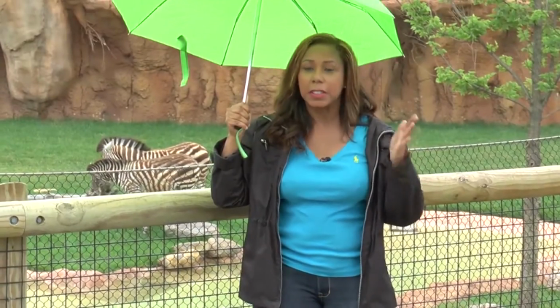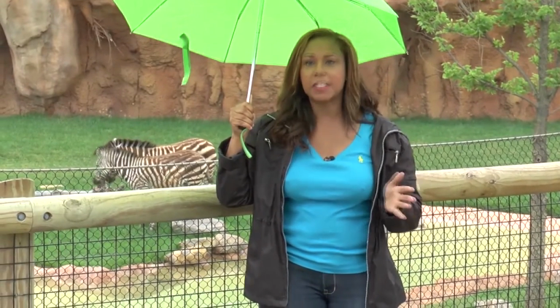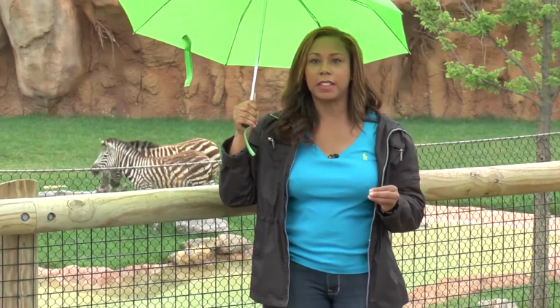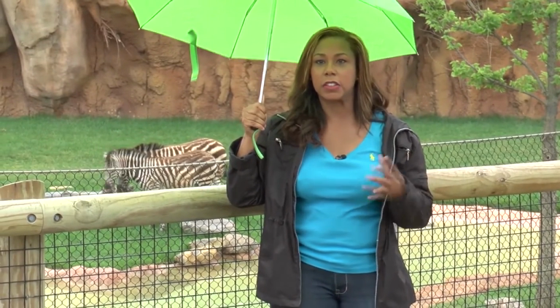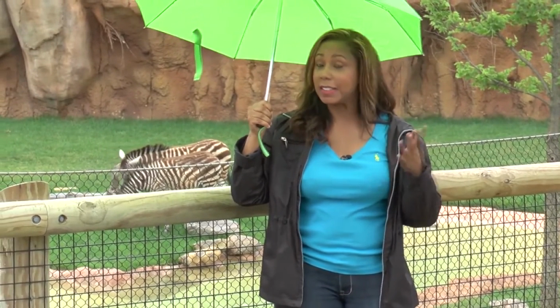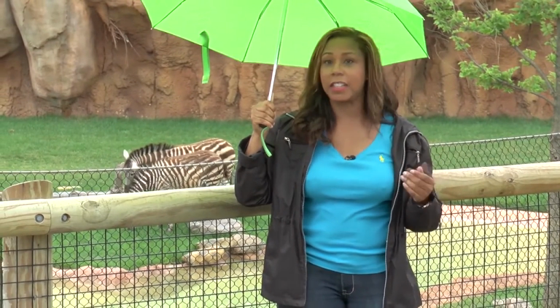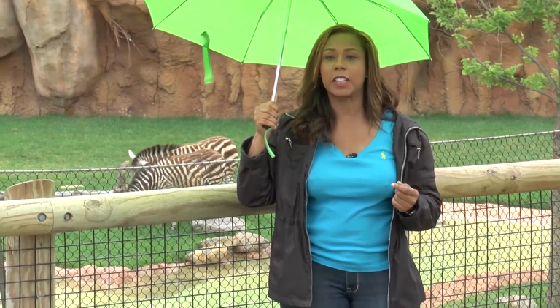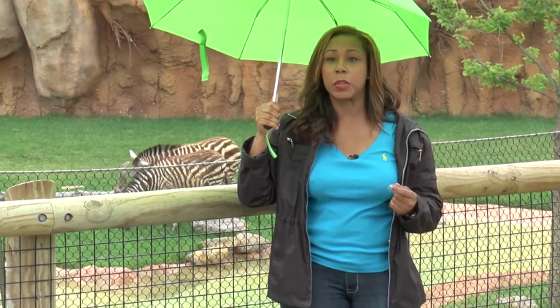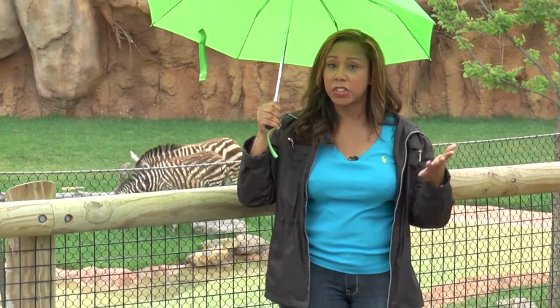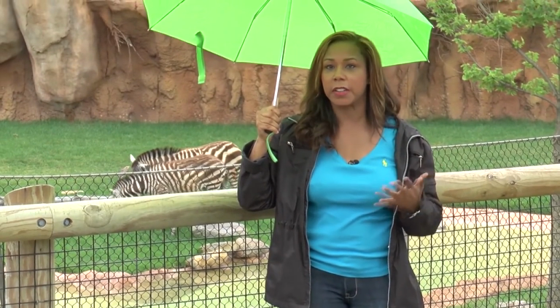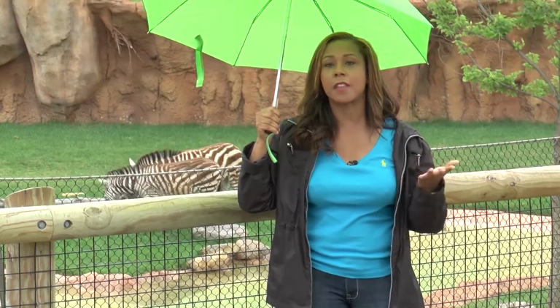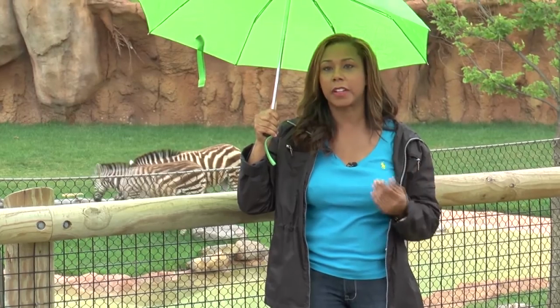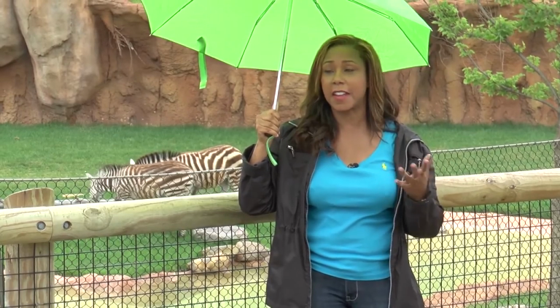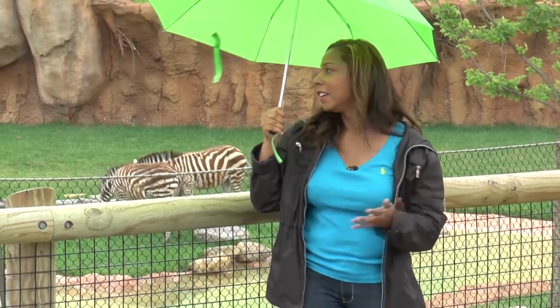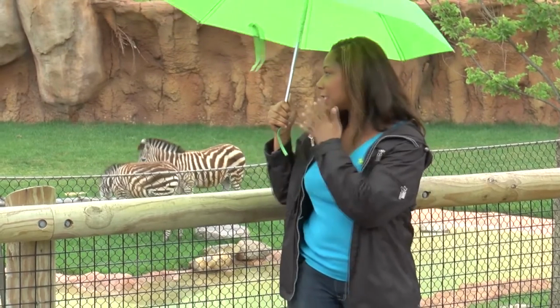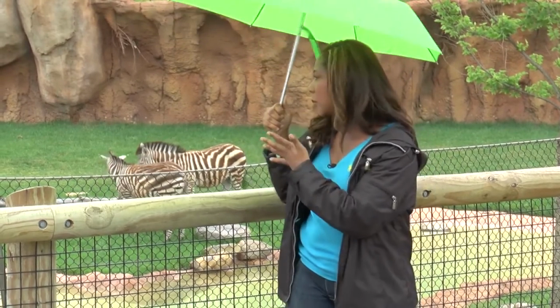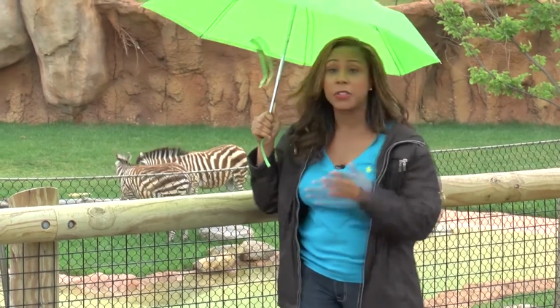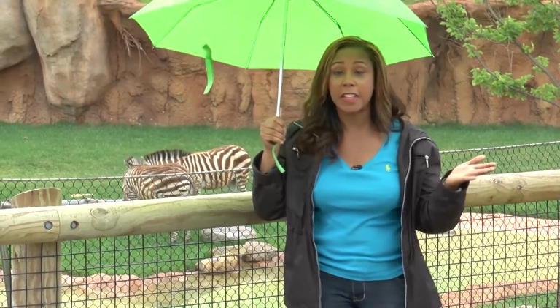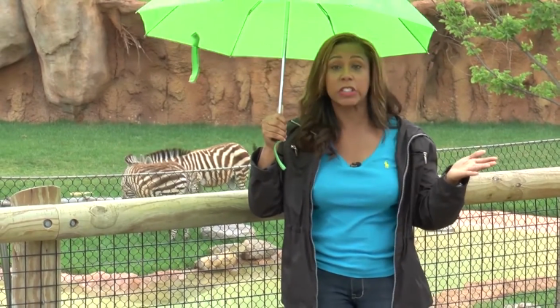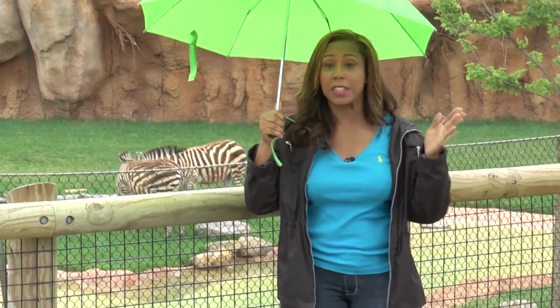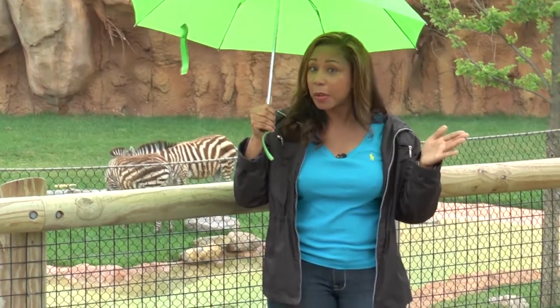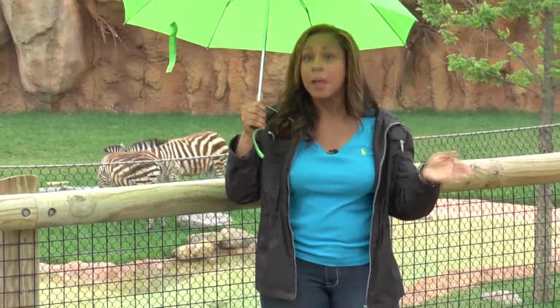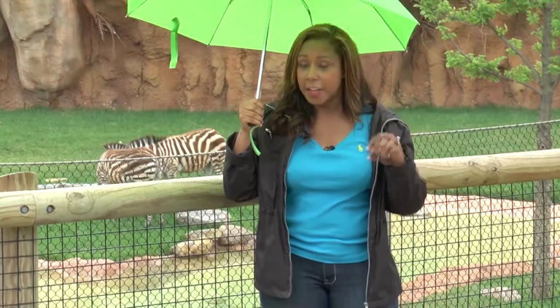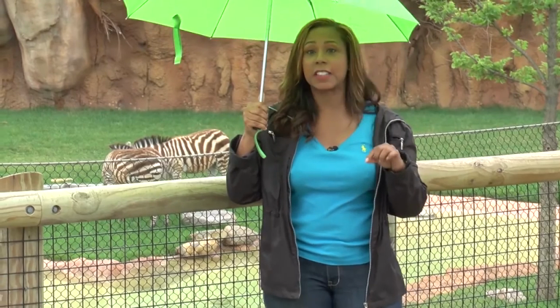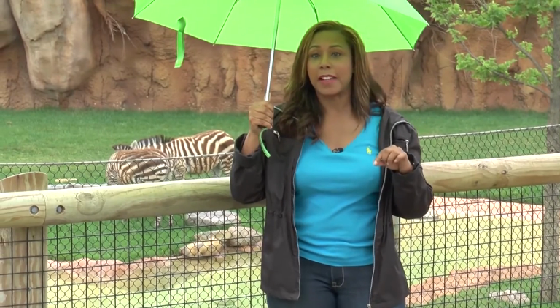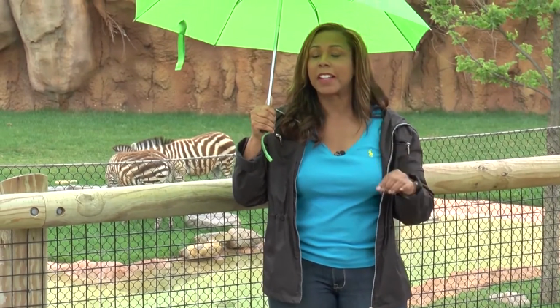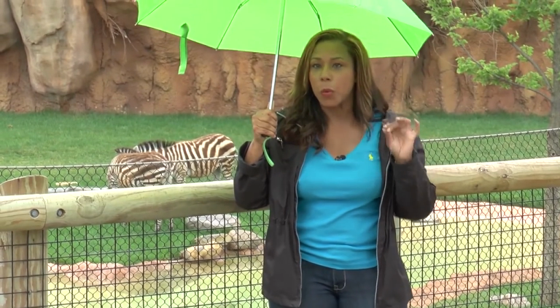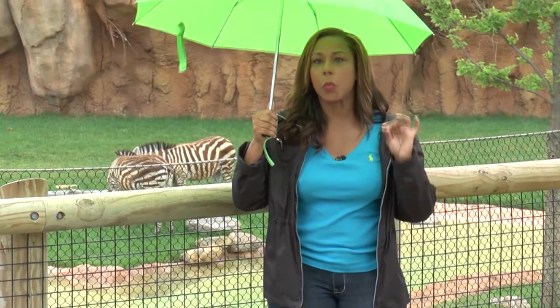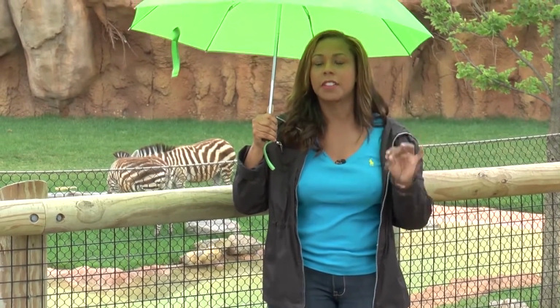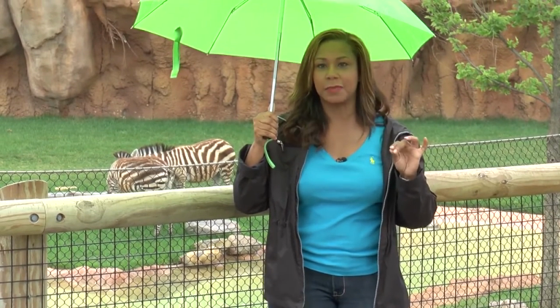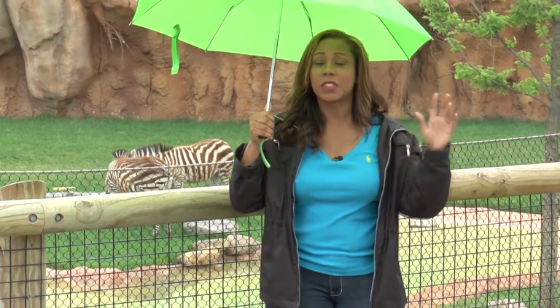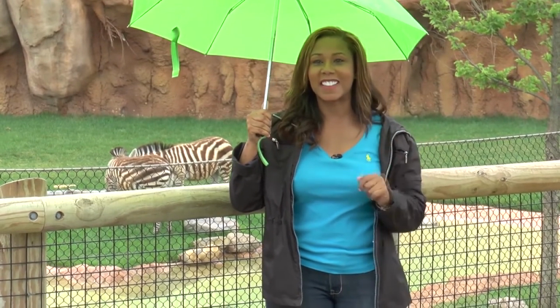There are lots of great things to do and see here at the Columbus Zoo, especially at the Heart of Africa Savannah. It's incredible. If you don't have anything to do this summer, definitely stop by — it's well worth the visit. We'll see you next time.